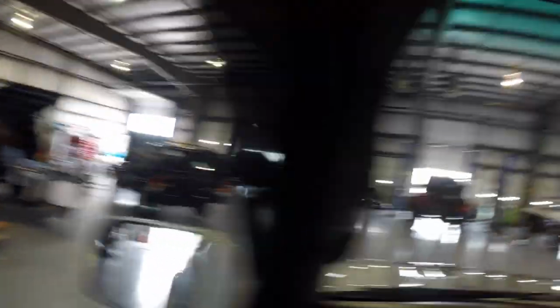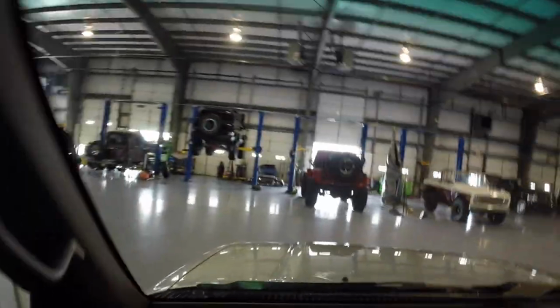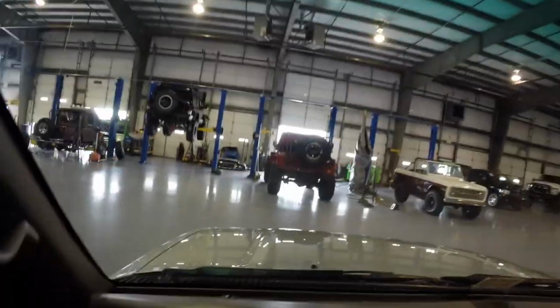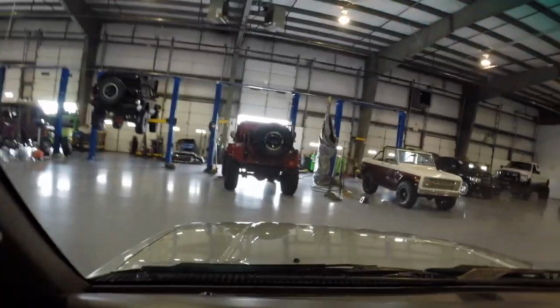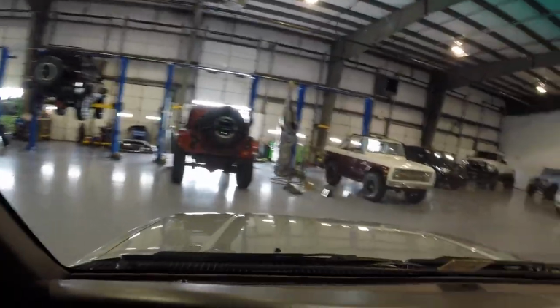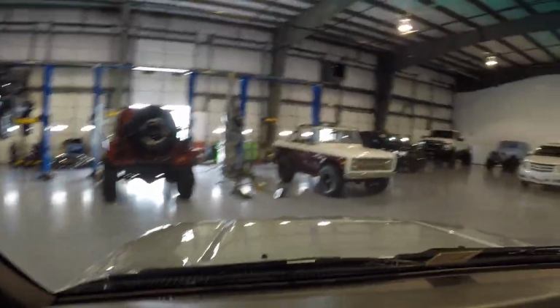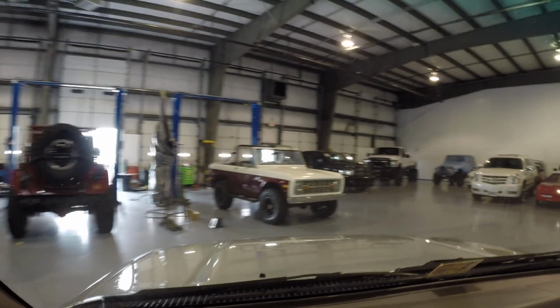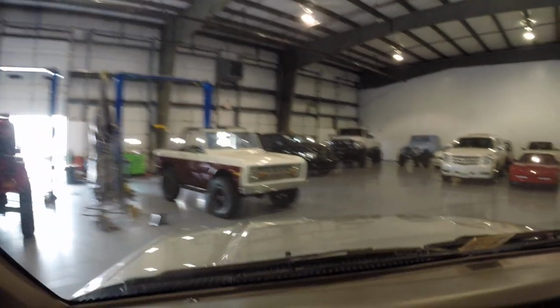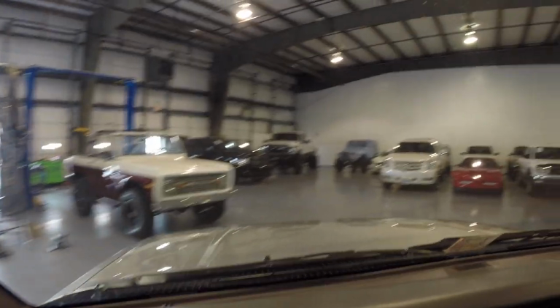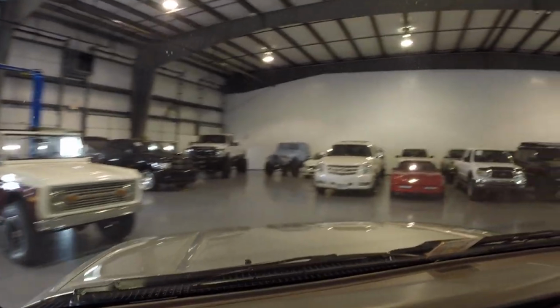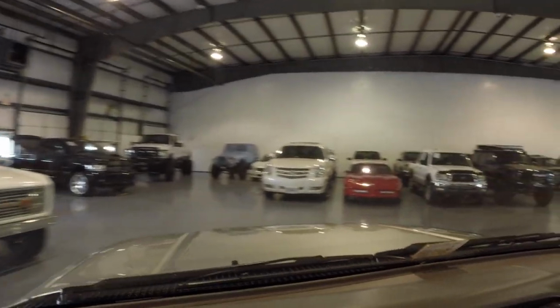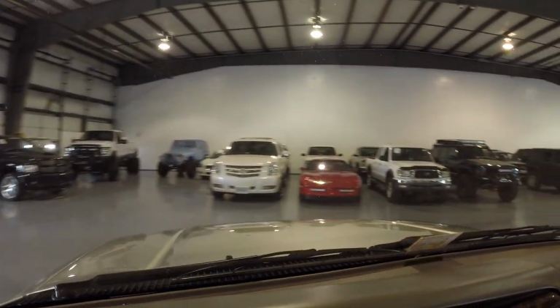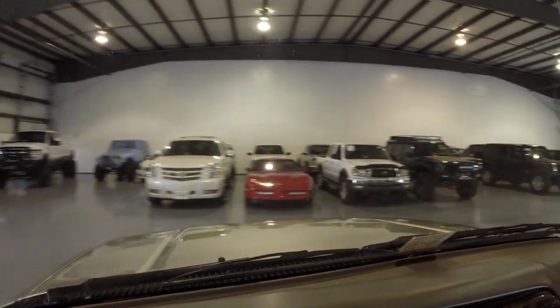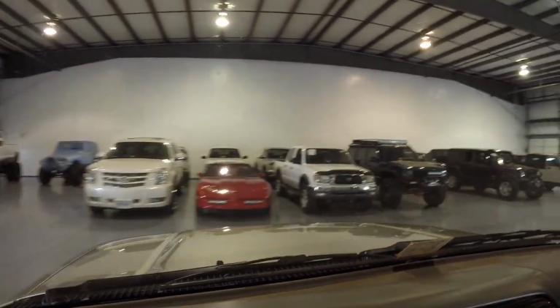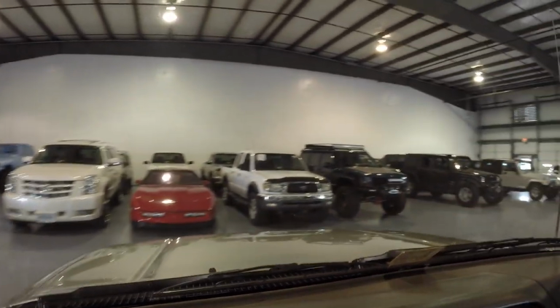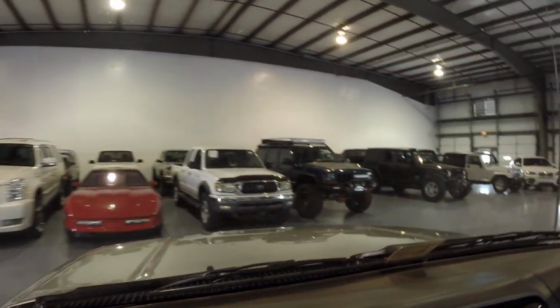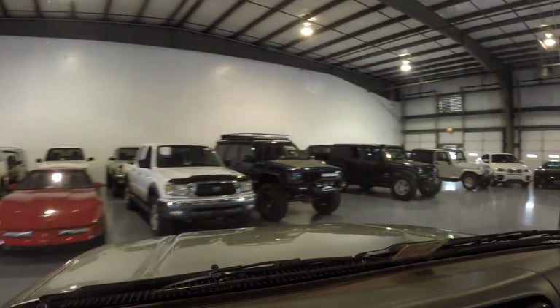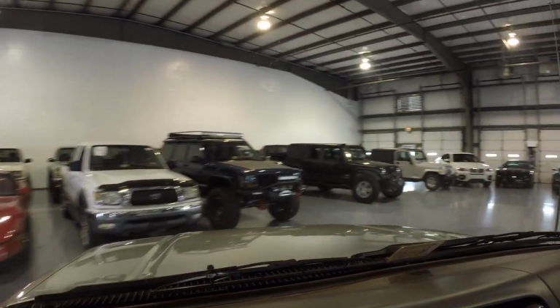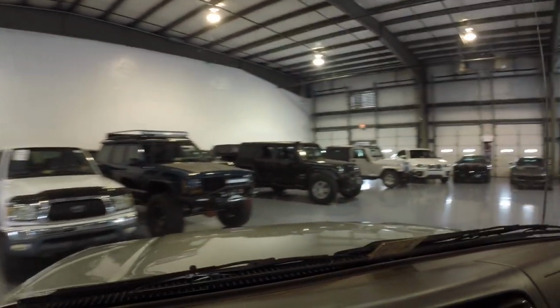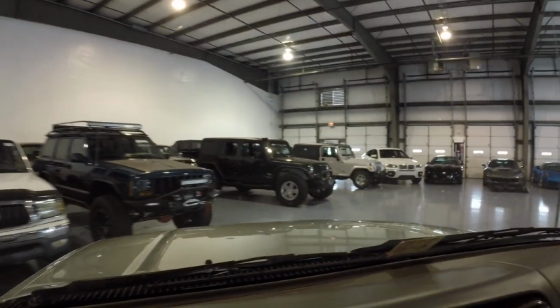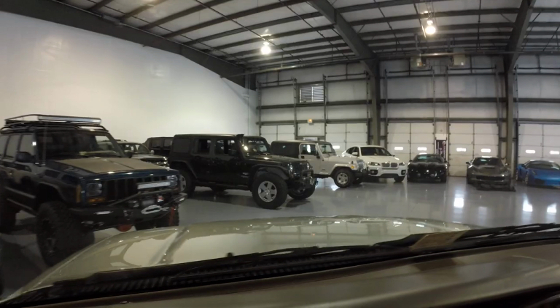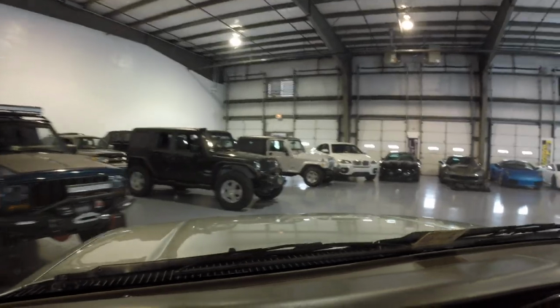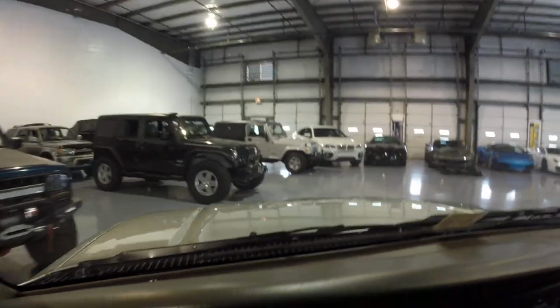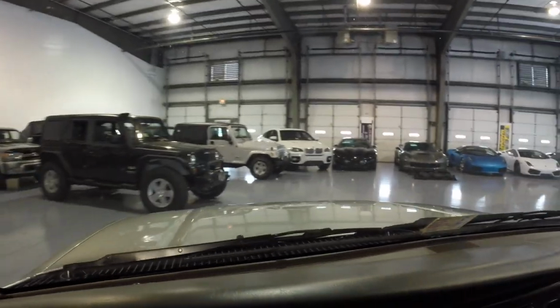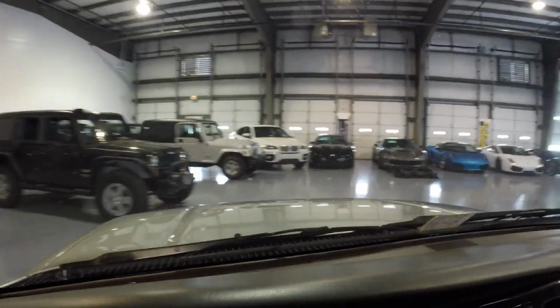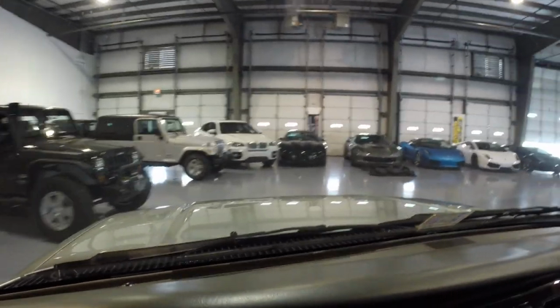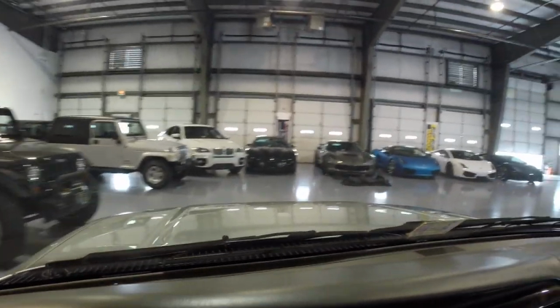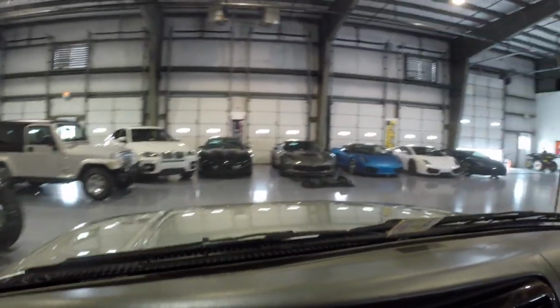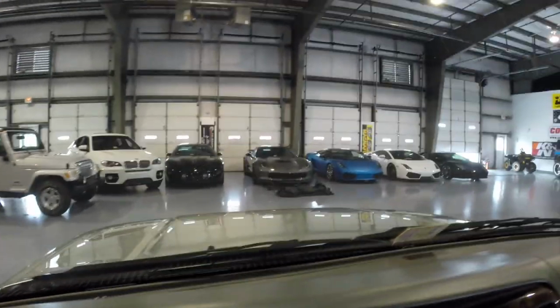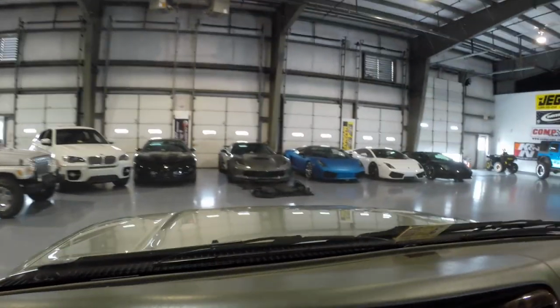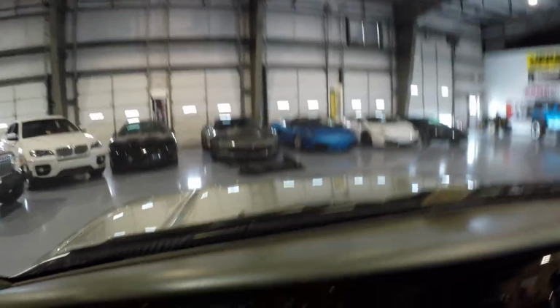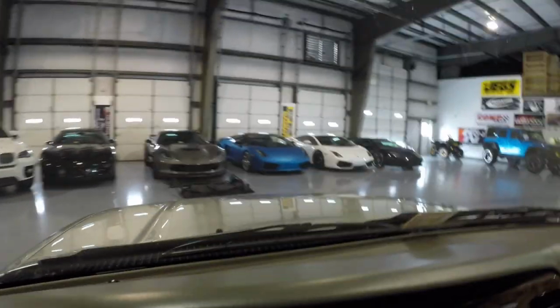There's our shop. Alrighty, thanks again and good luck bidding.